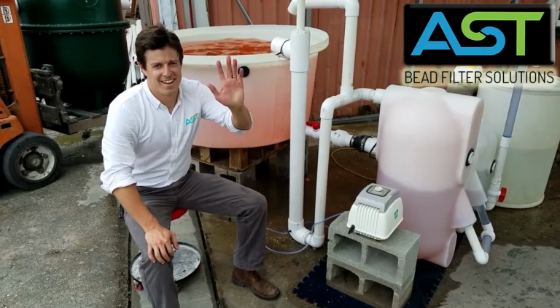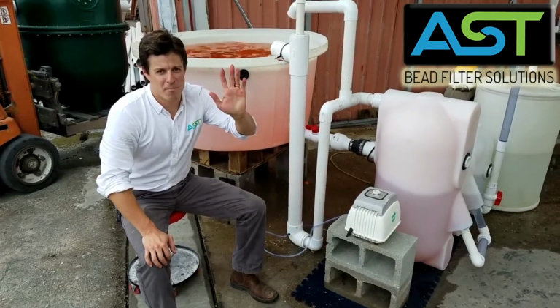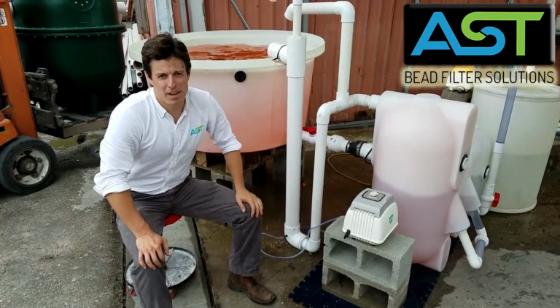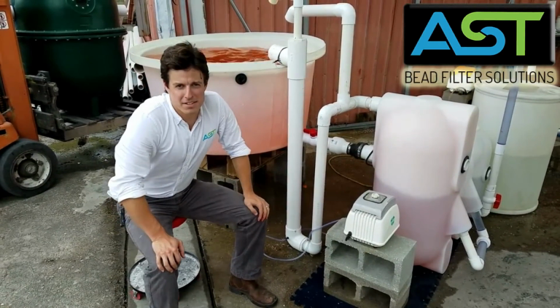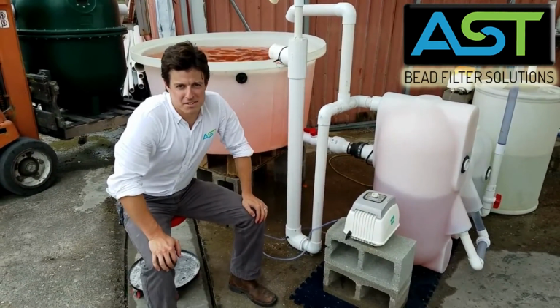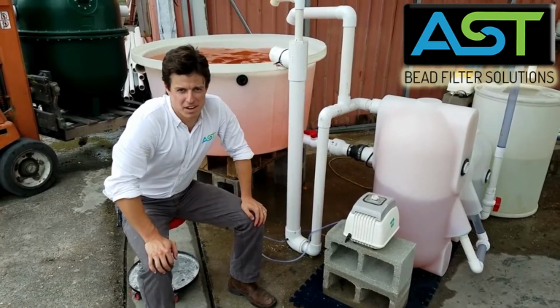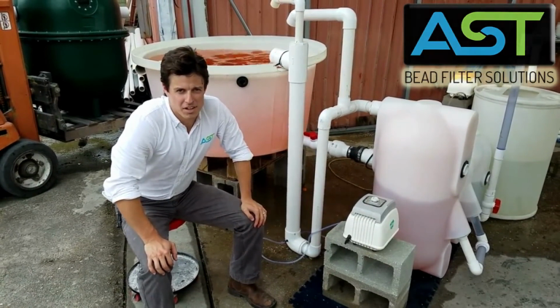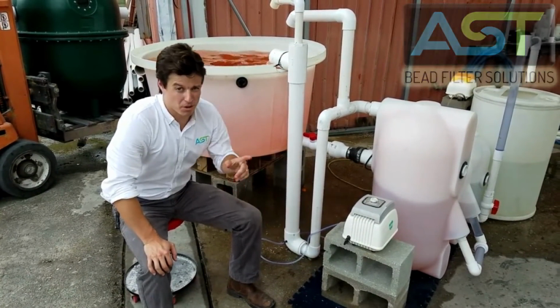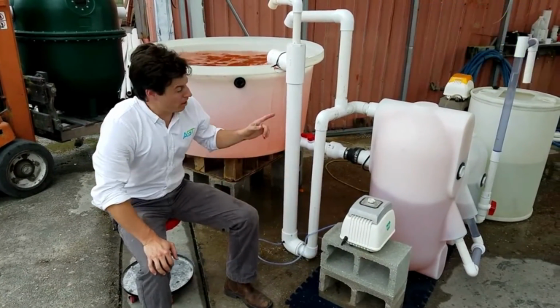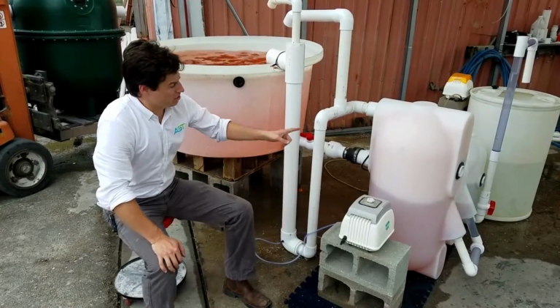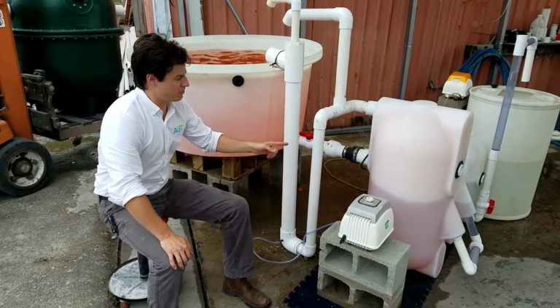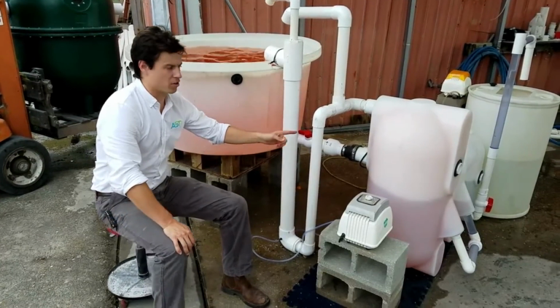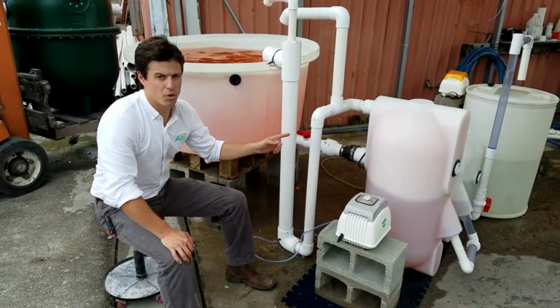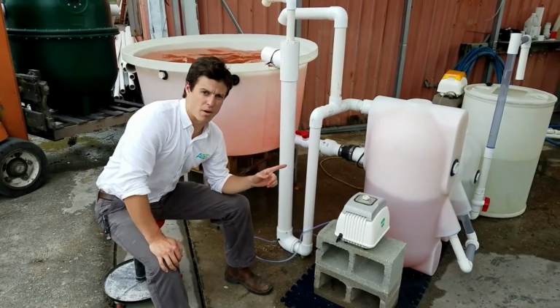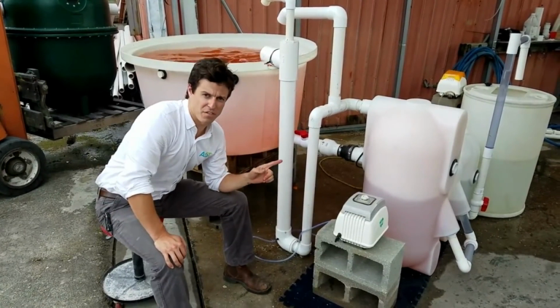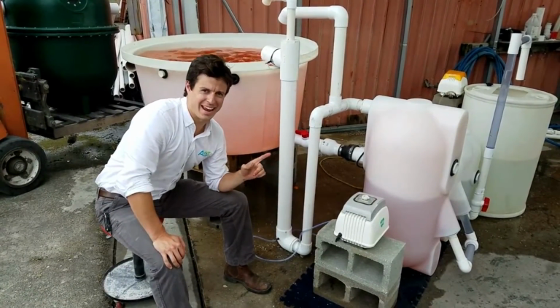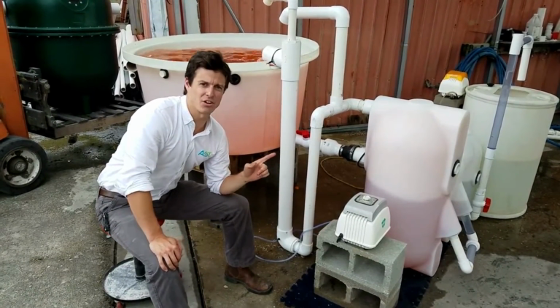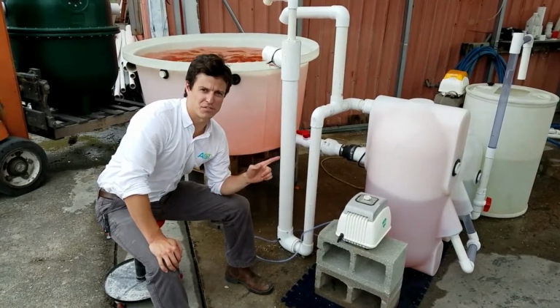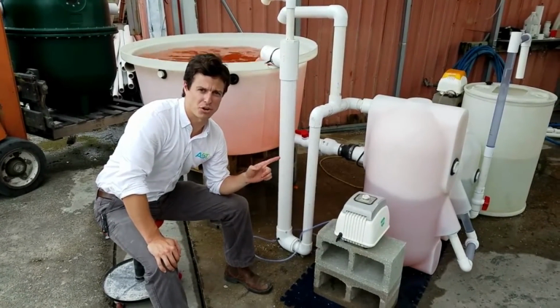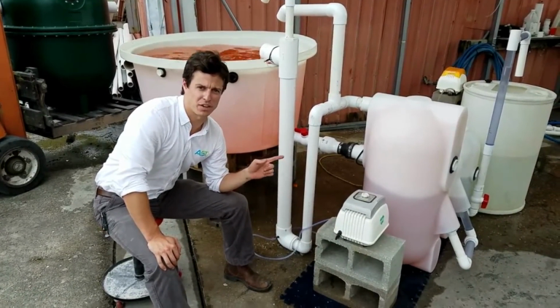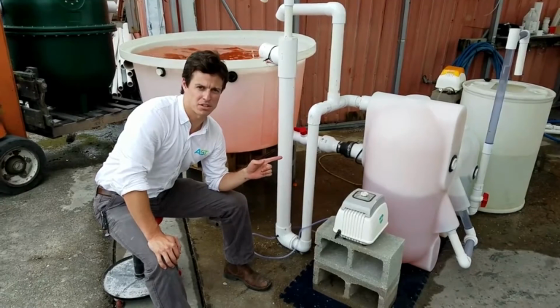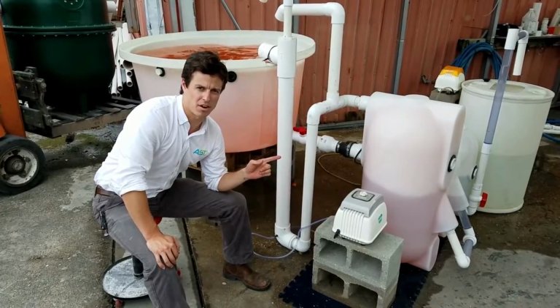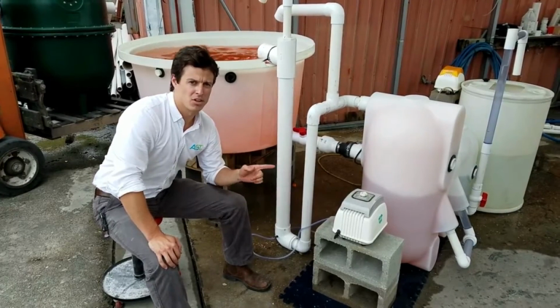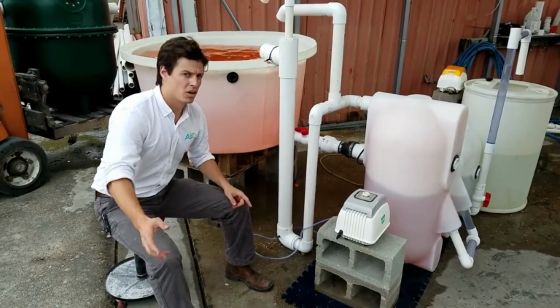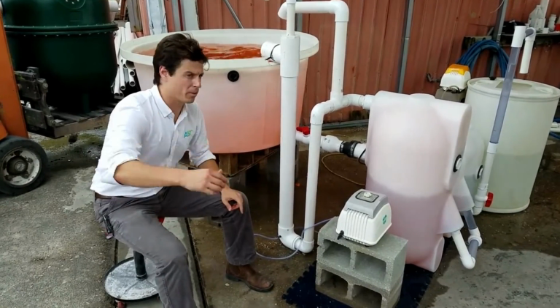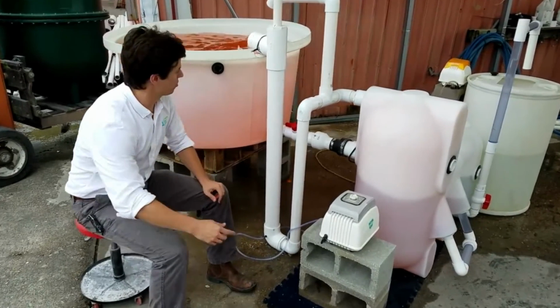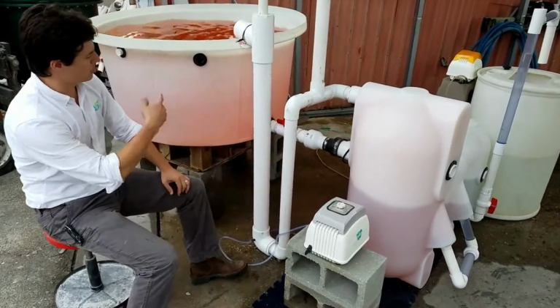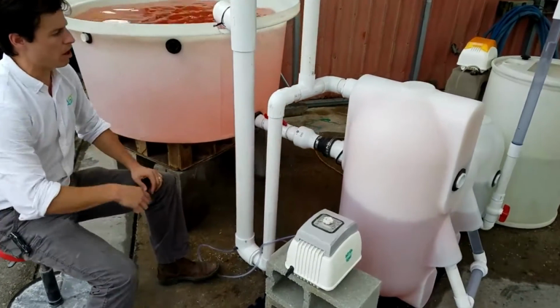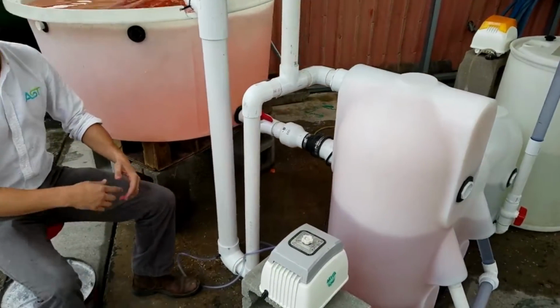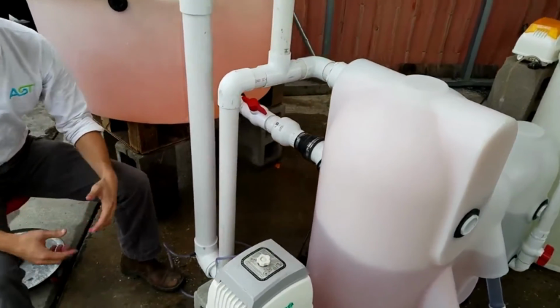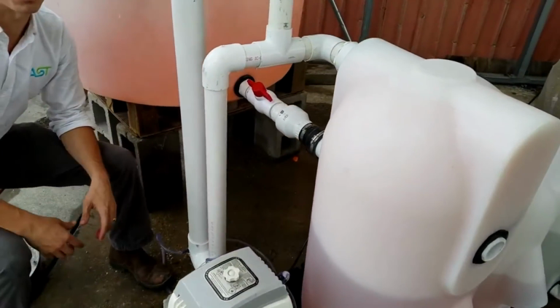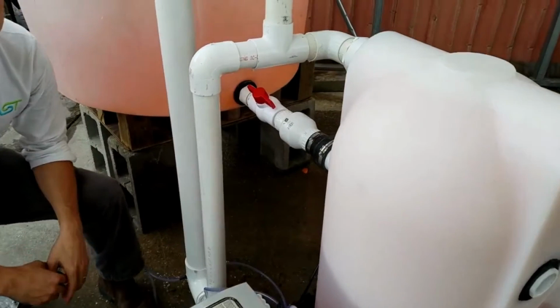Hey, I'm Paul Begay, ASC Systems Designer. Today we're going to talk about the endurance filter with a gravity-fed air lift return configuration. Coming a little bit closer, we're going to talk about the particulars of setting this up.